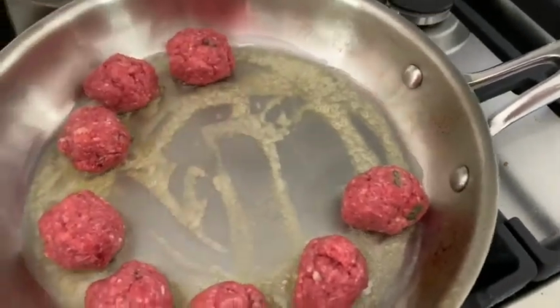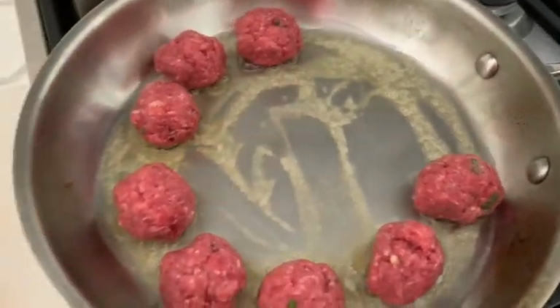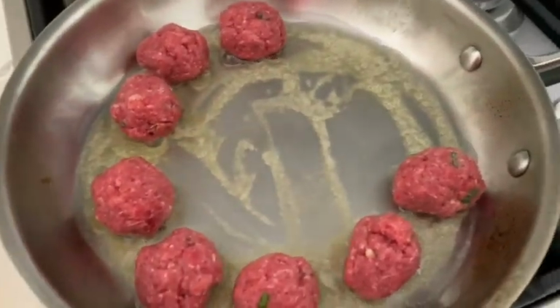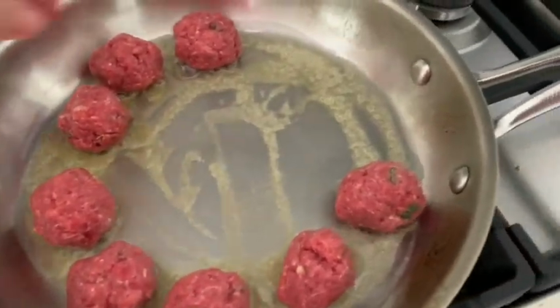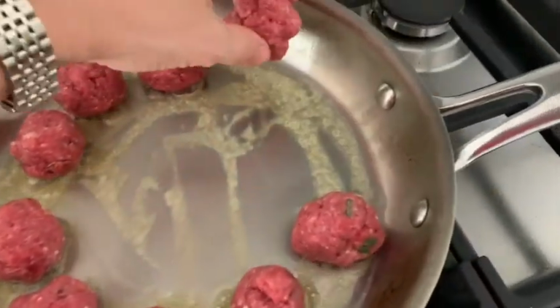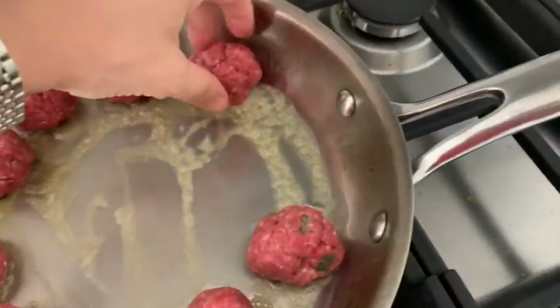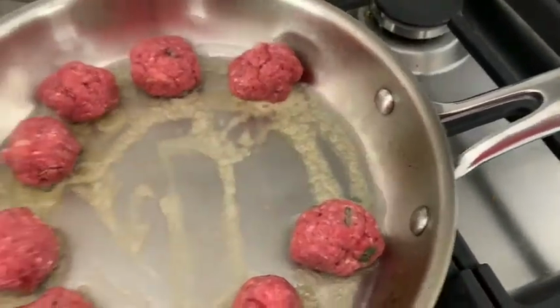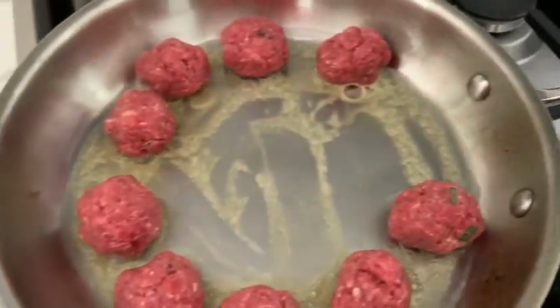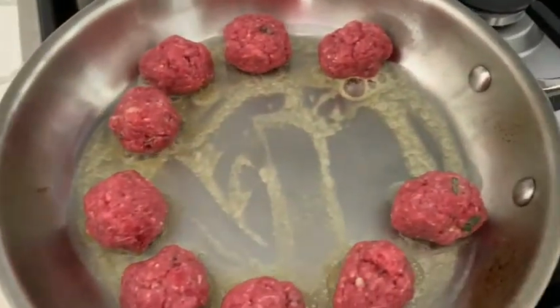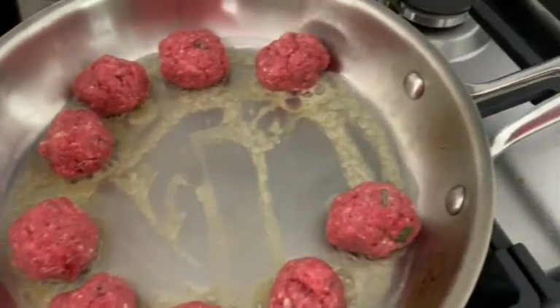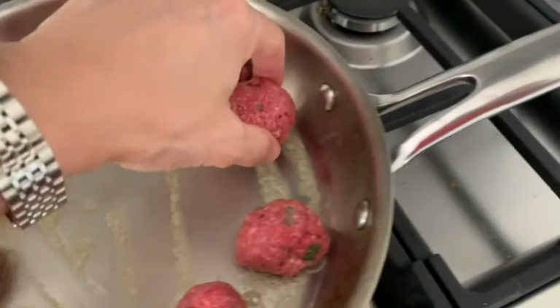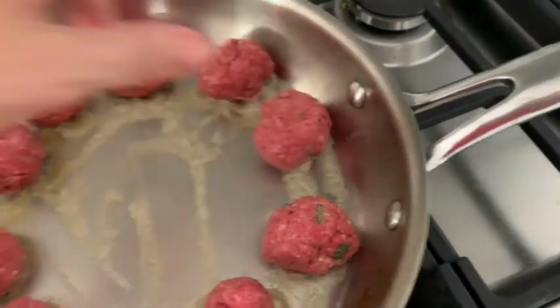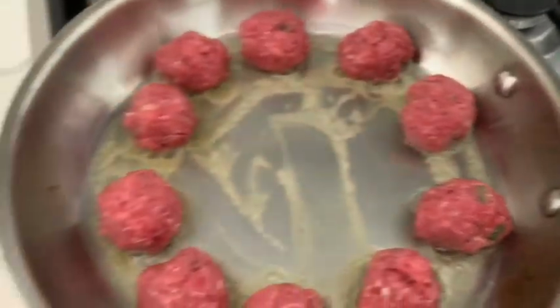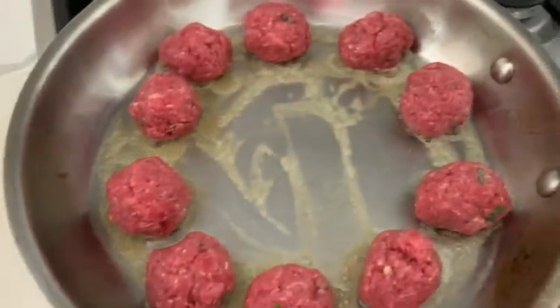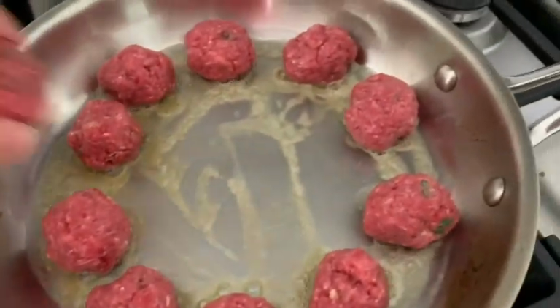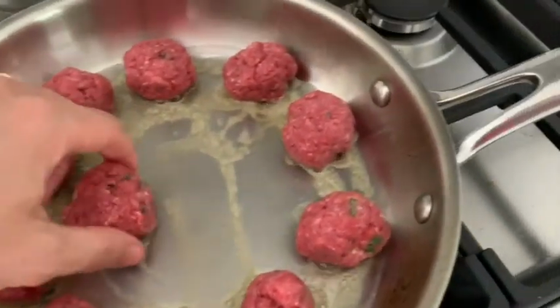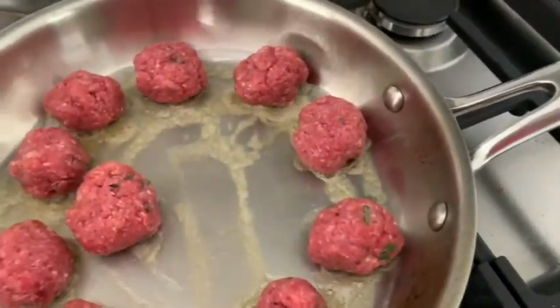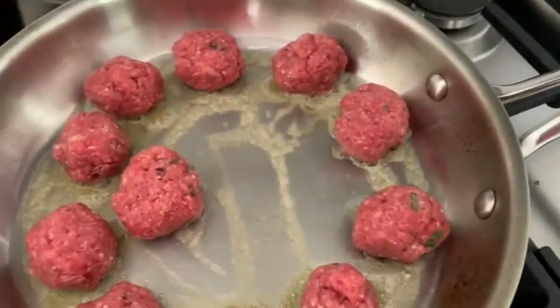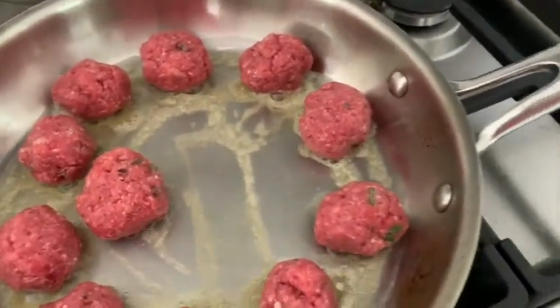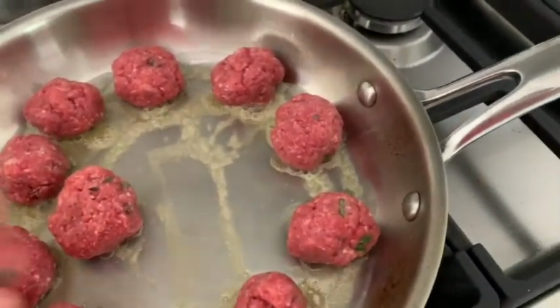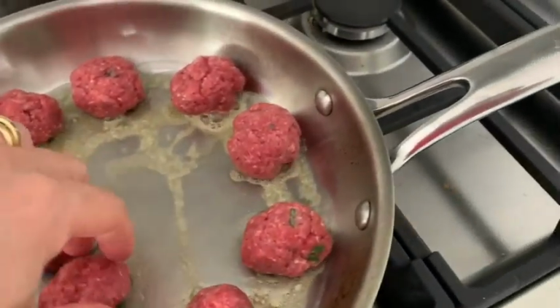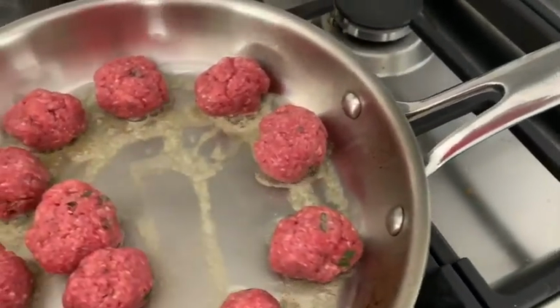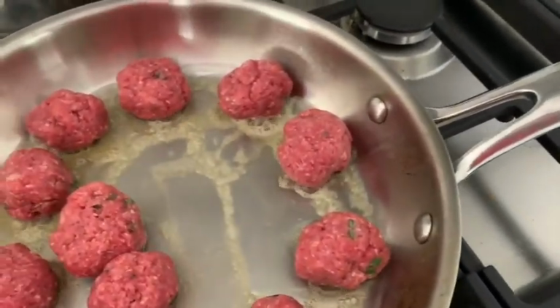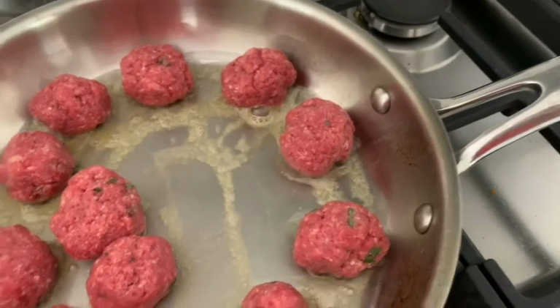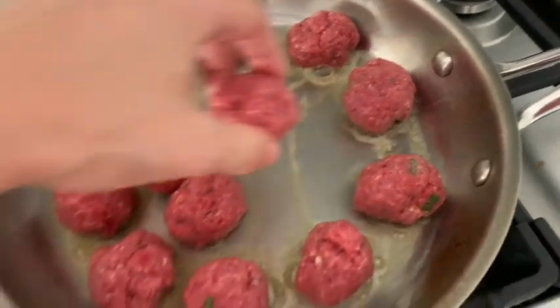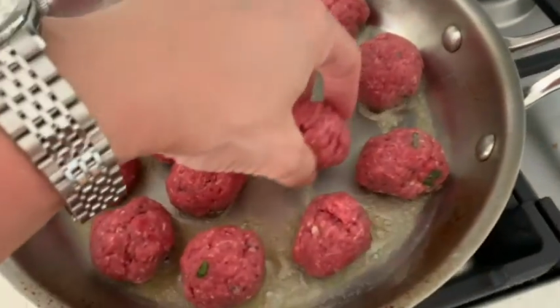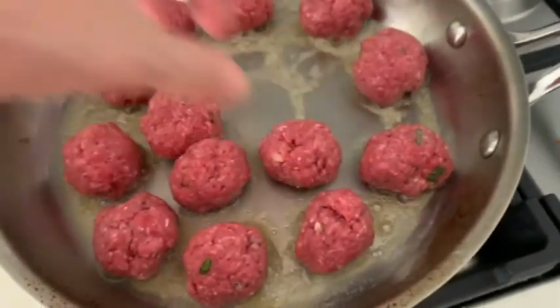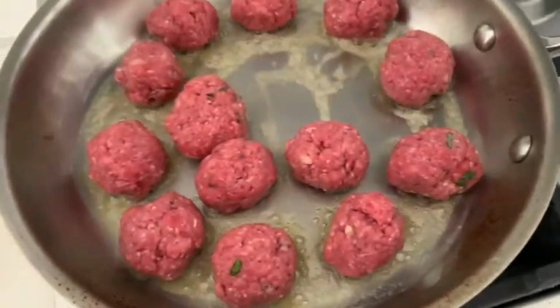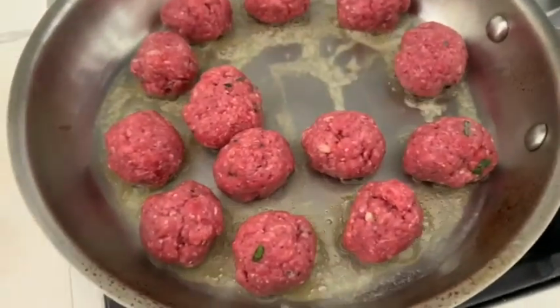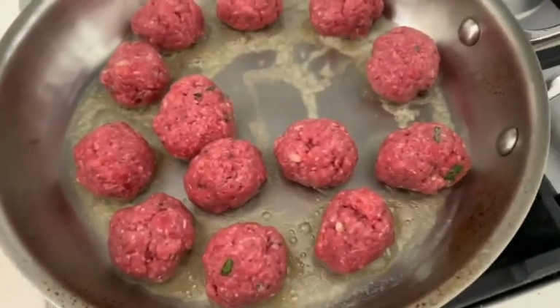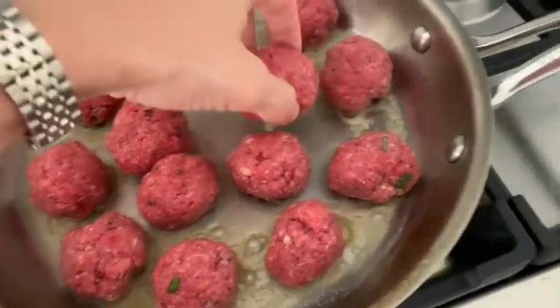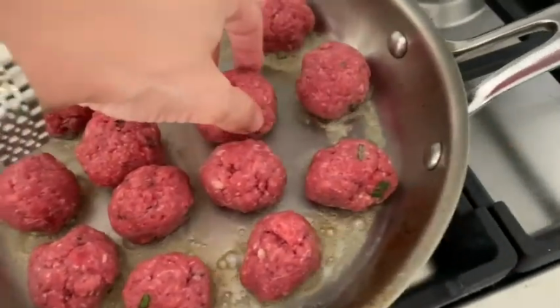A little tip that I hope will be useful: cook with ghee, which has a much higher smoke point. It burns at 250 degrees Celsius instead of 150 degrees Celsius of normal butter.